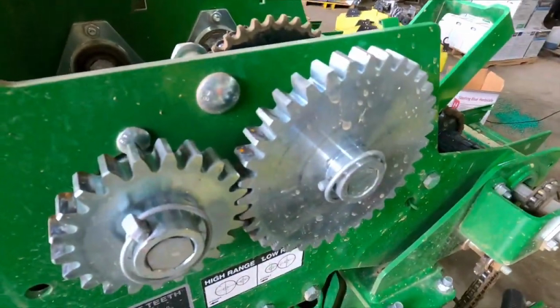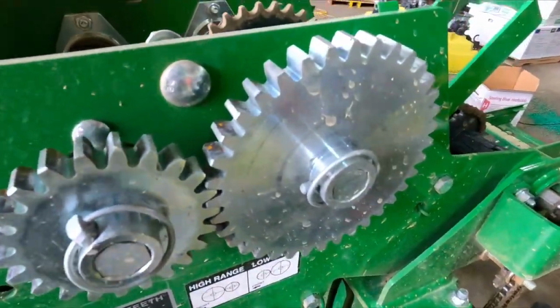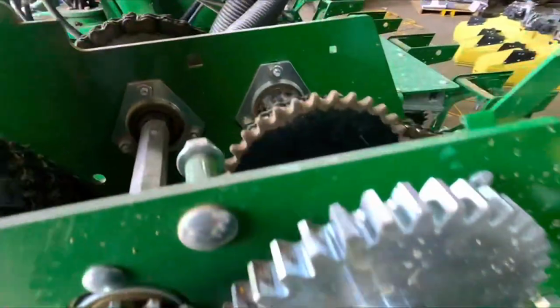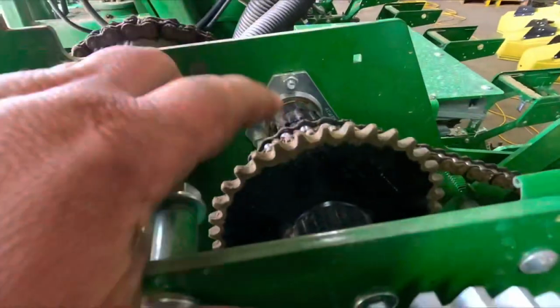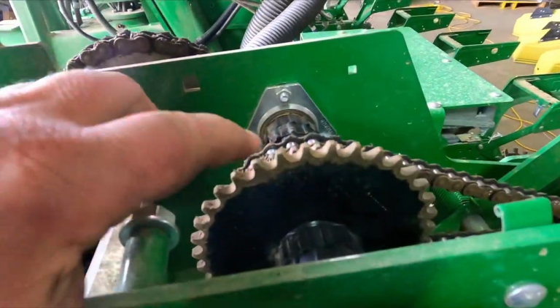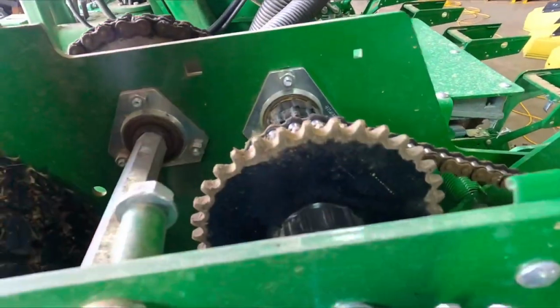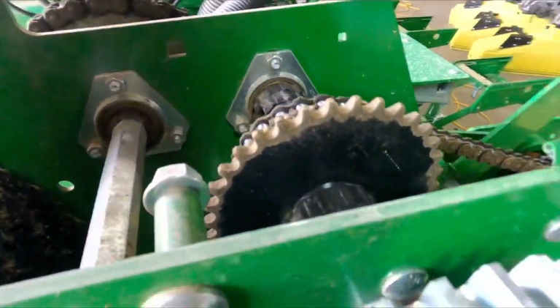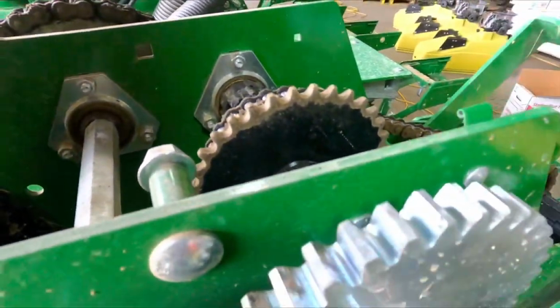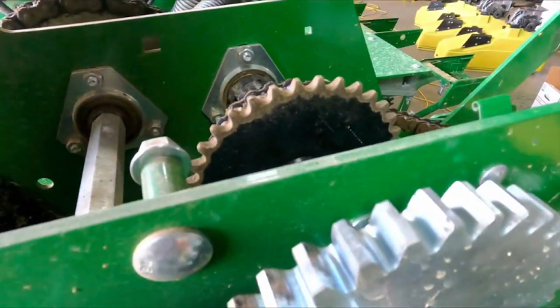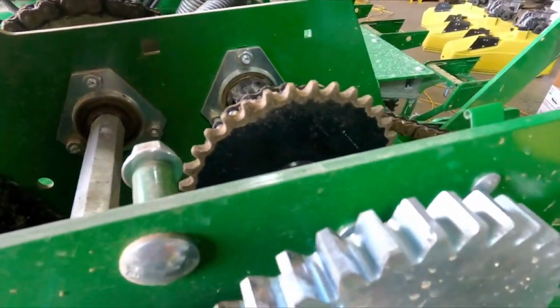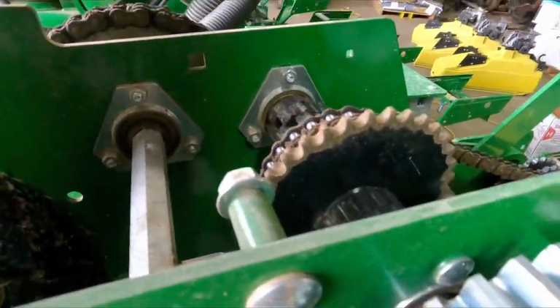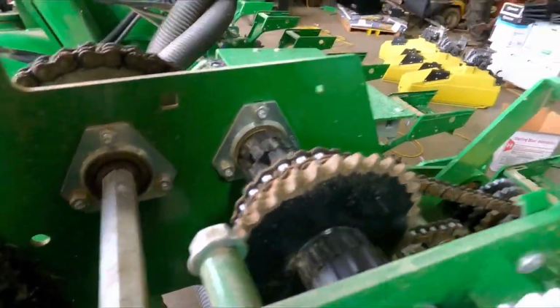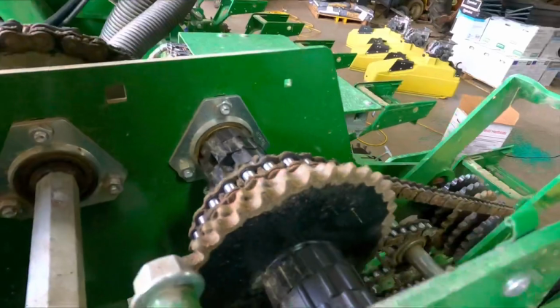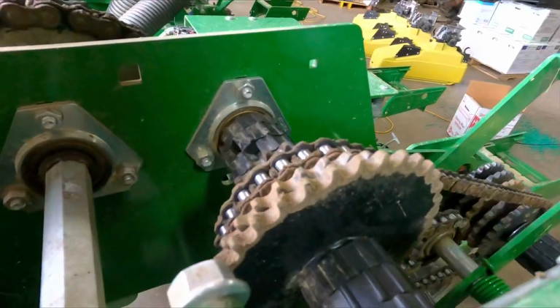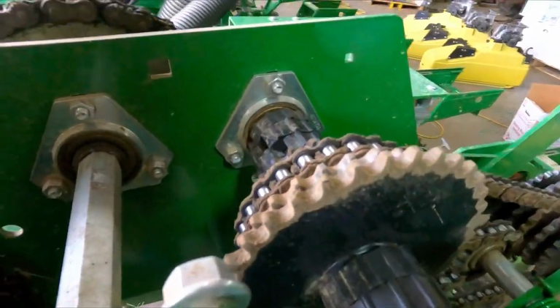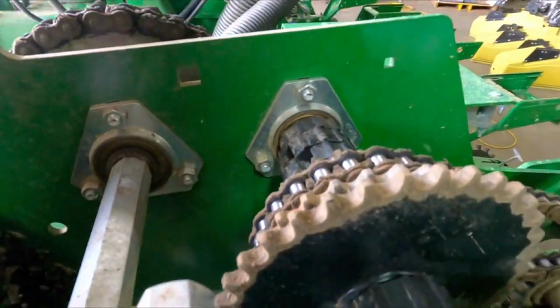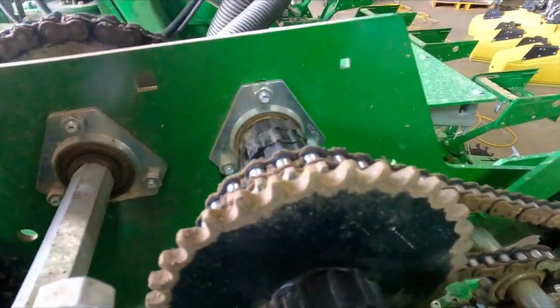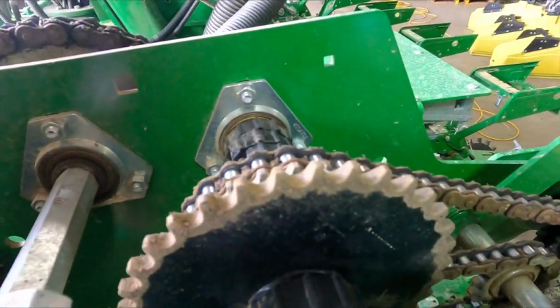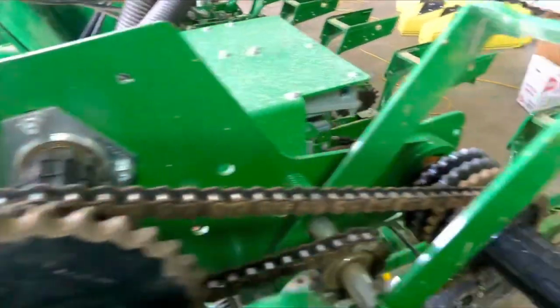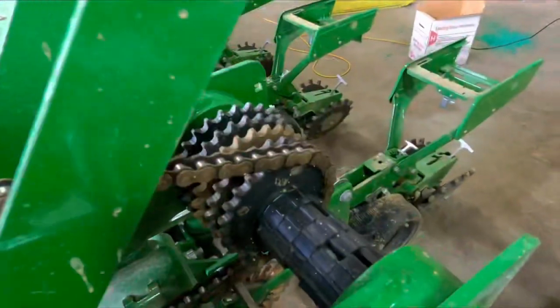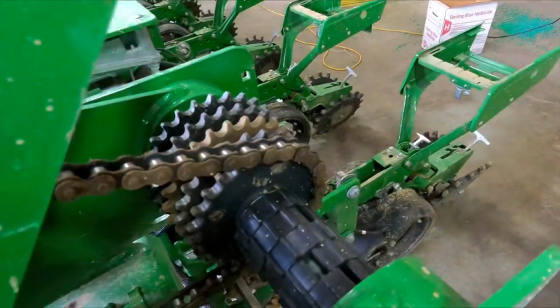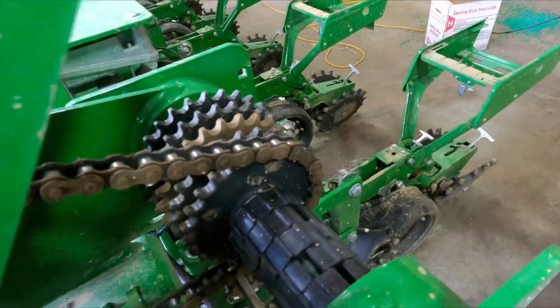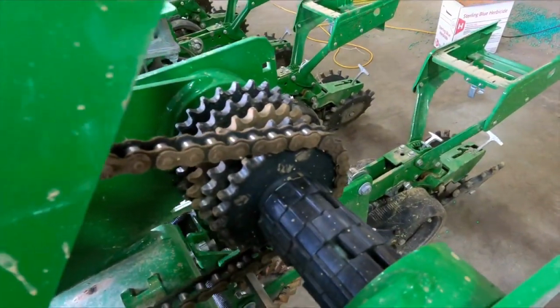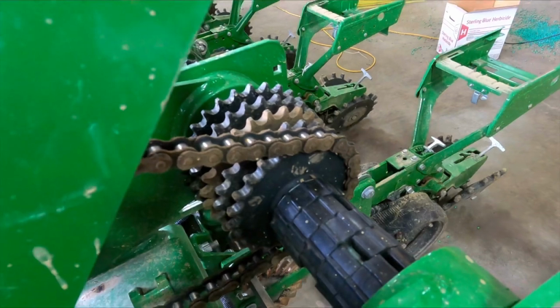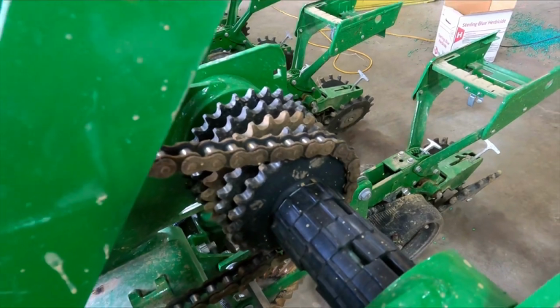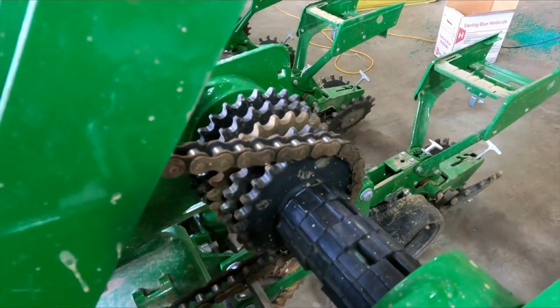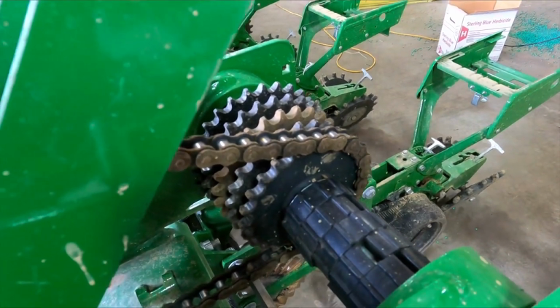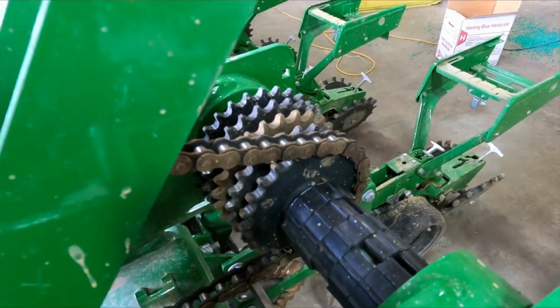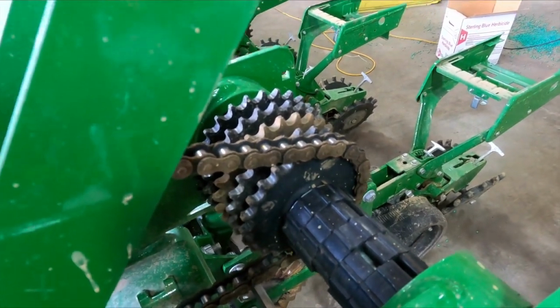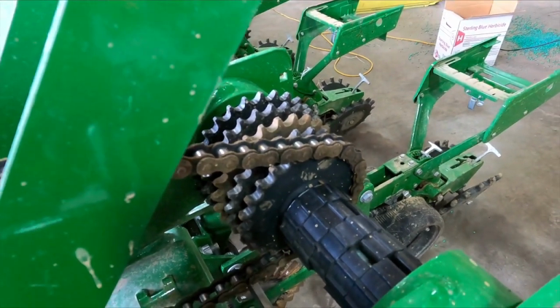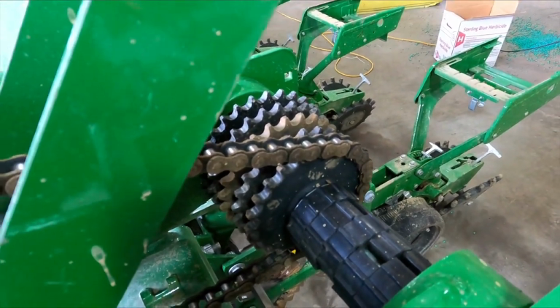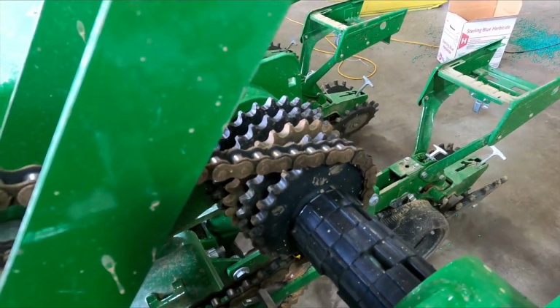The sprockets are going to be 16 and 25. We want this one on 16 — that's the smallest sprocket — and this one to the second smallest sprocket. I'm going to change it over and bring it back.